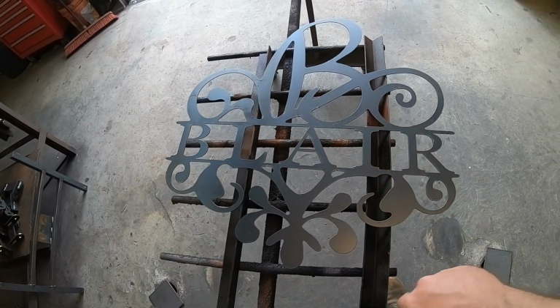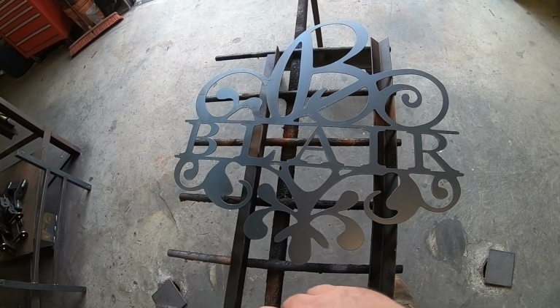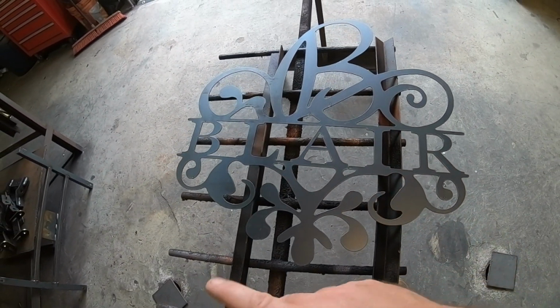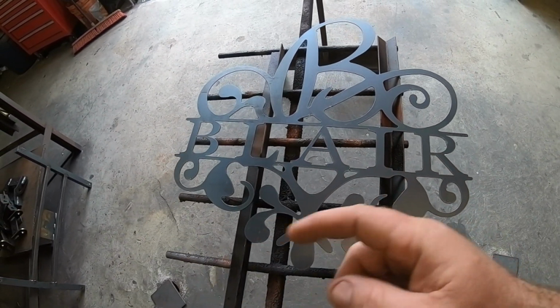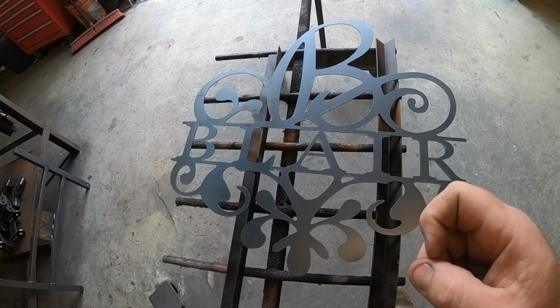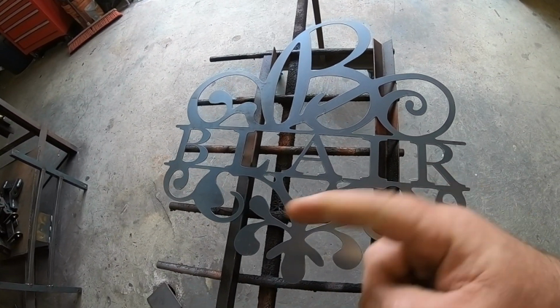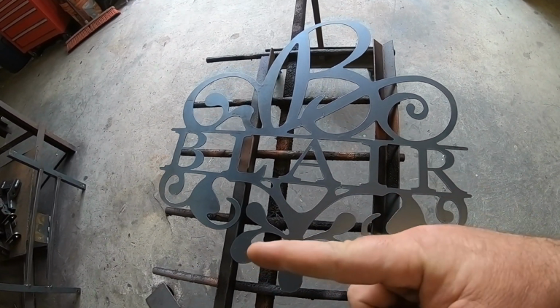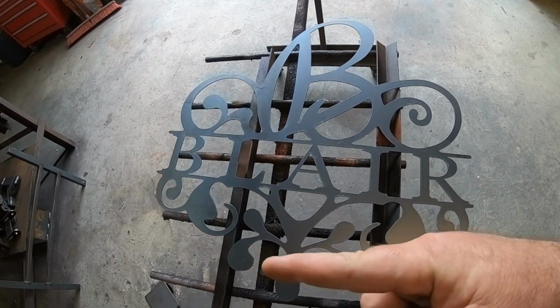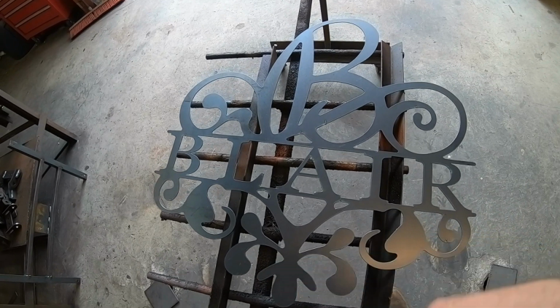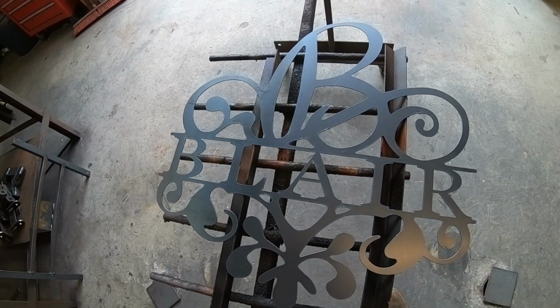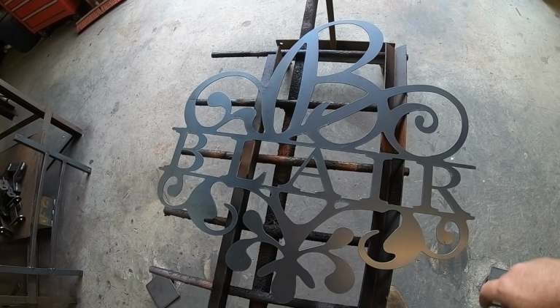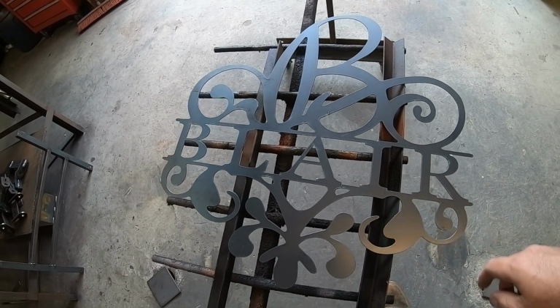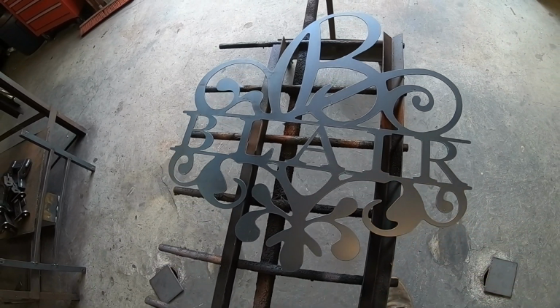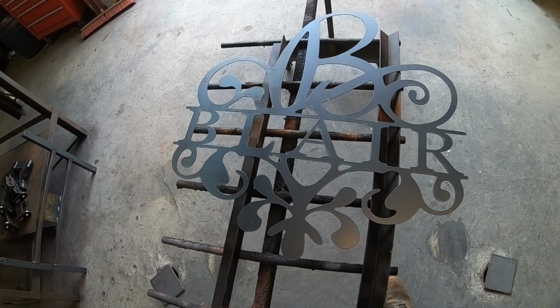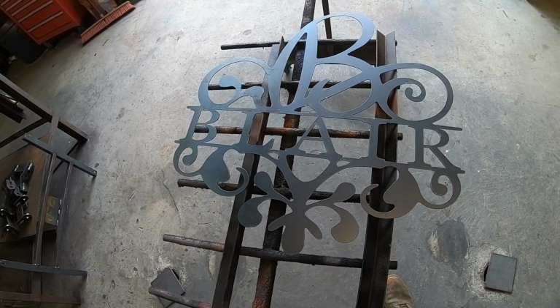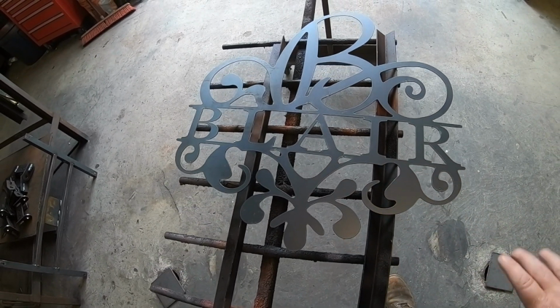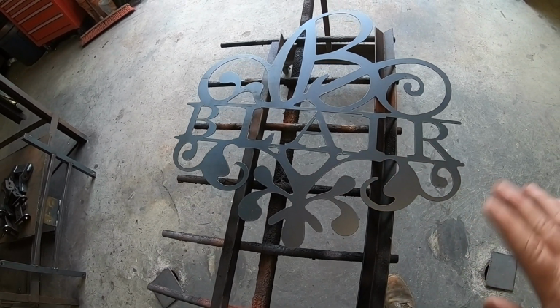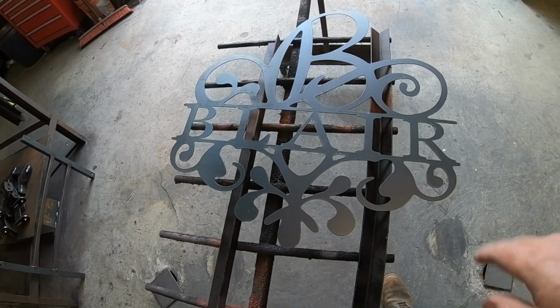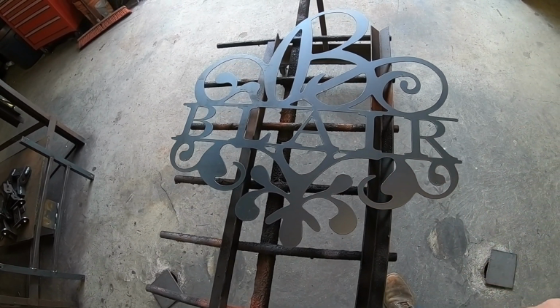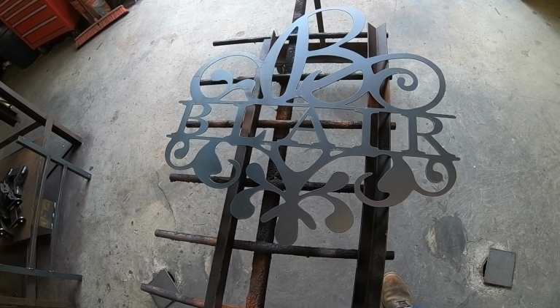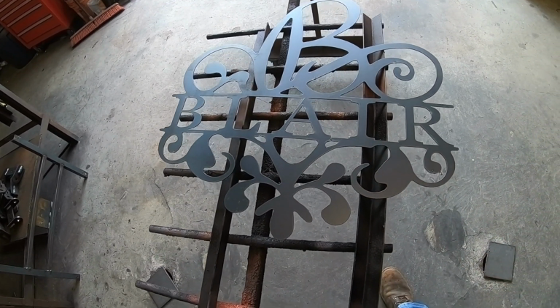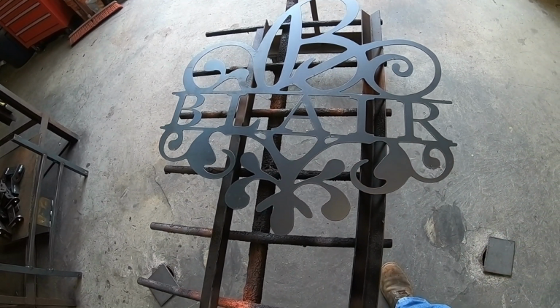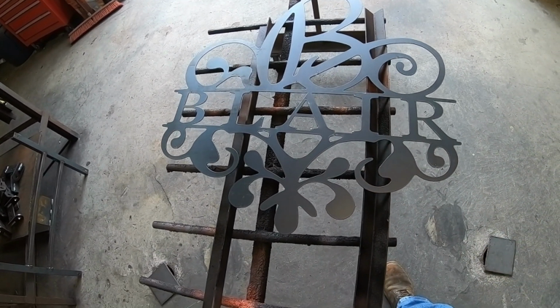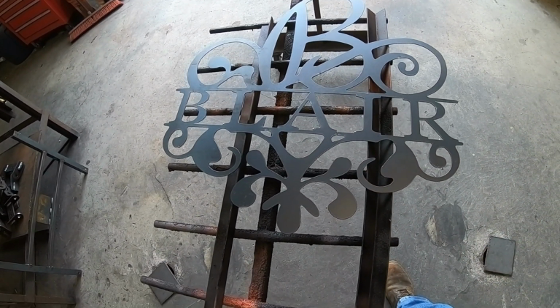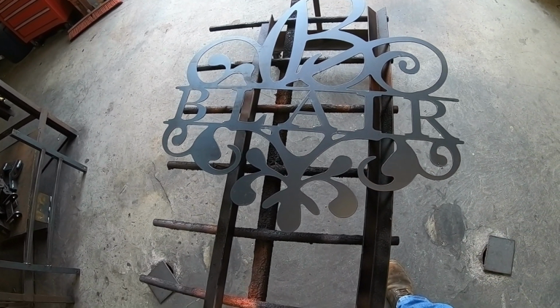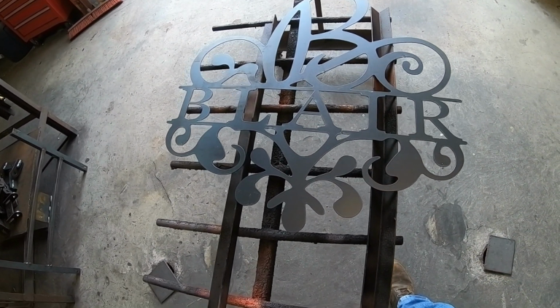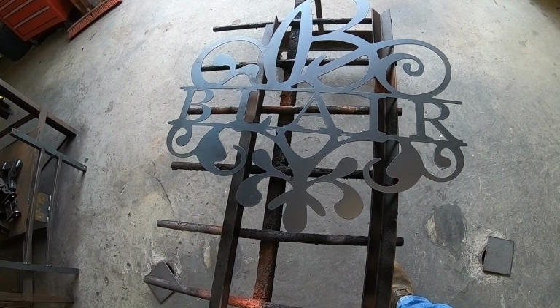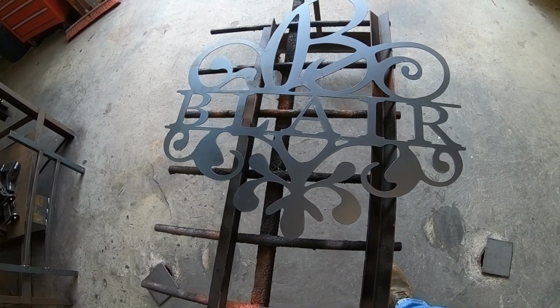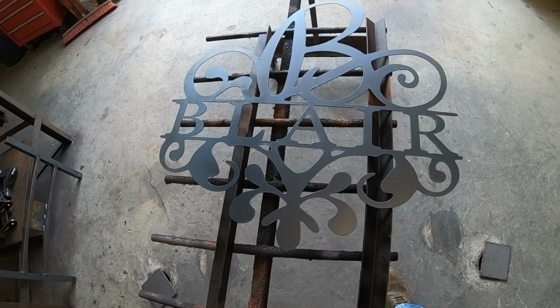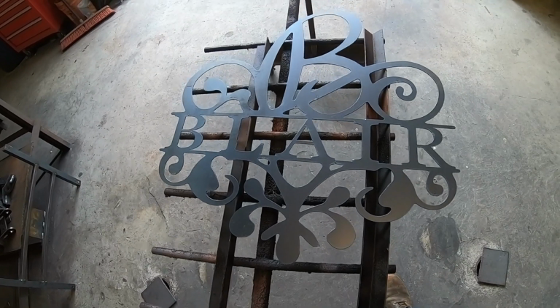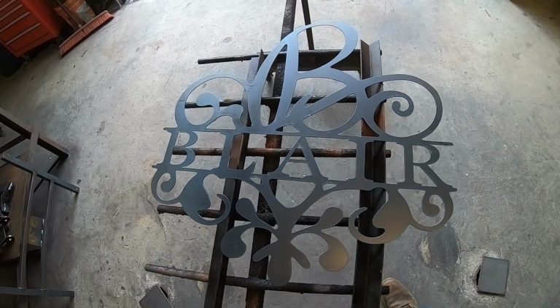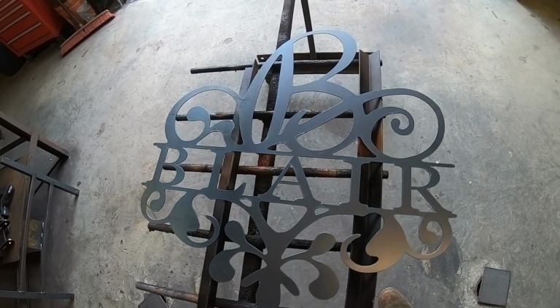We're fixing to put it over here on the table, get everything ground down on it, then we're going to get some primer on this joker.